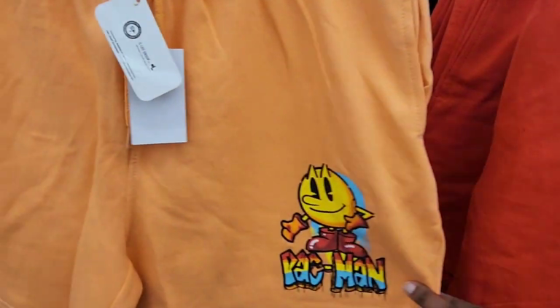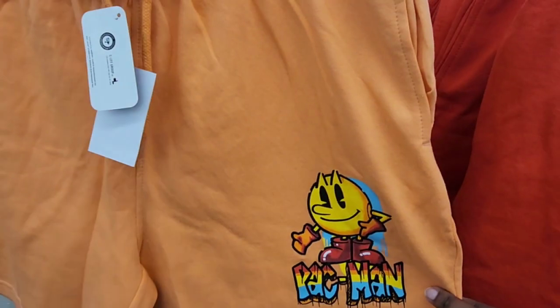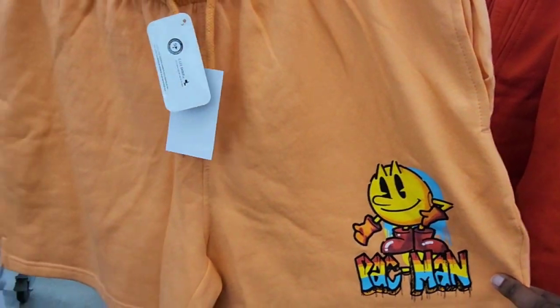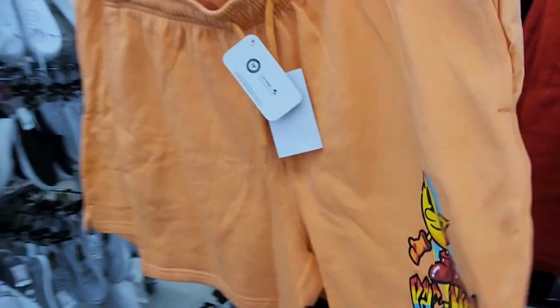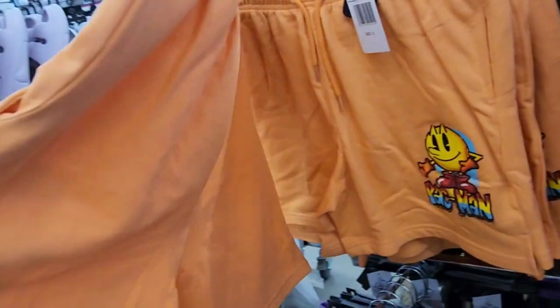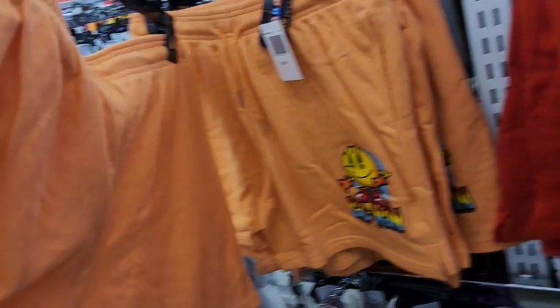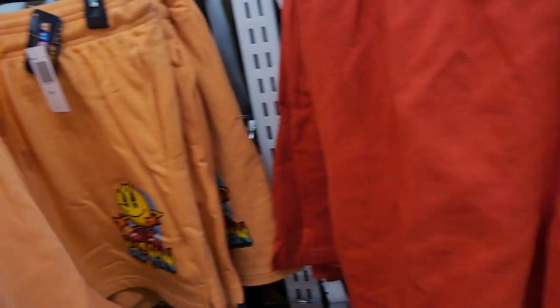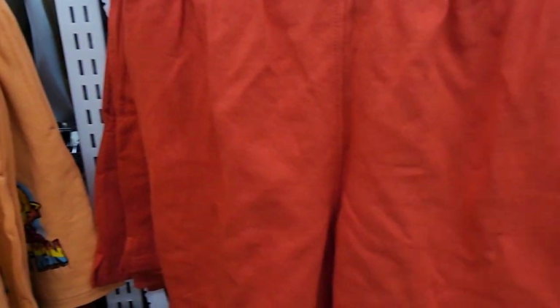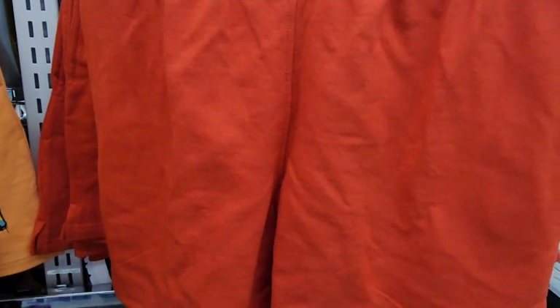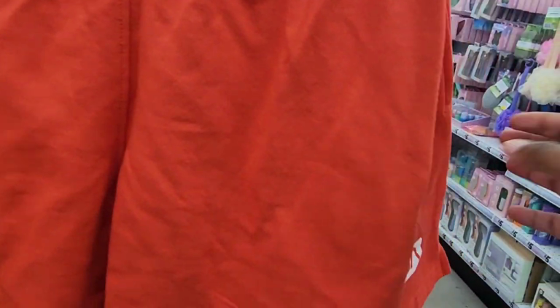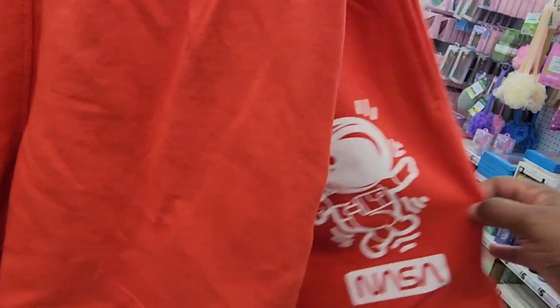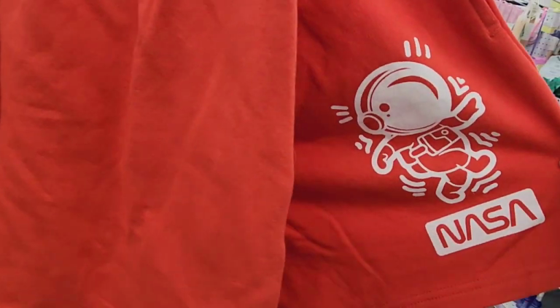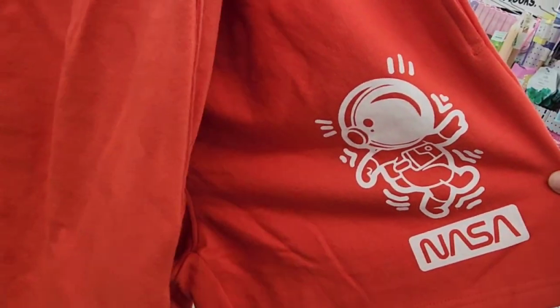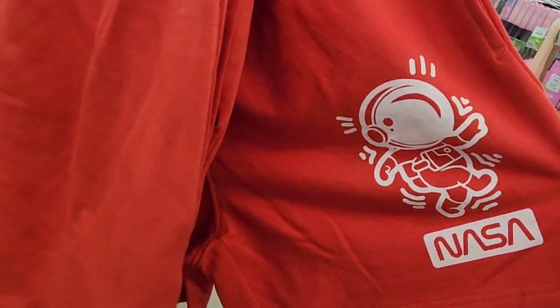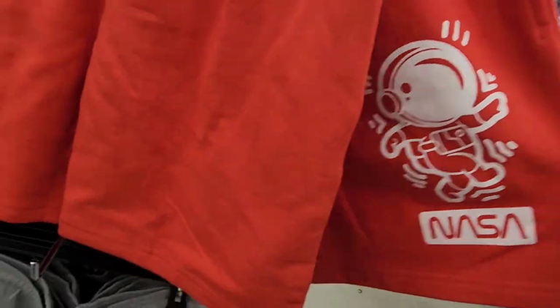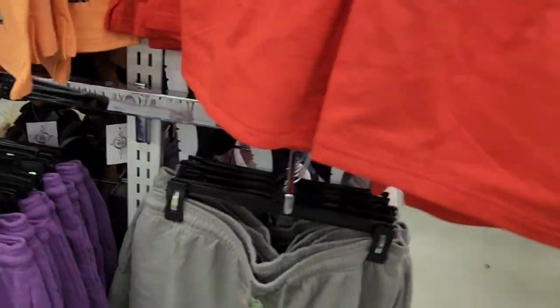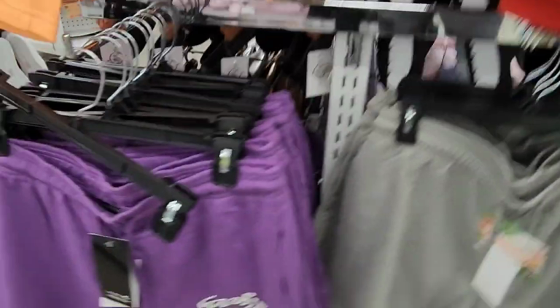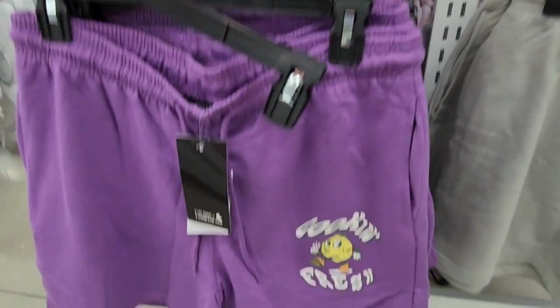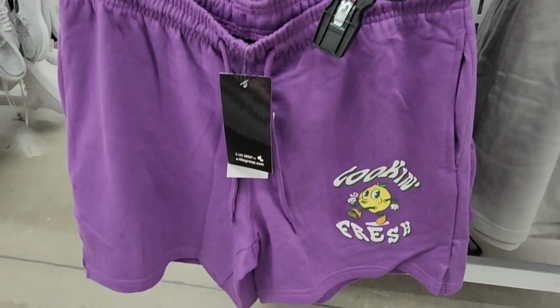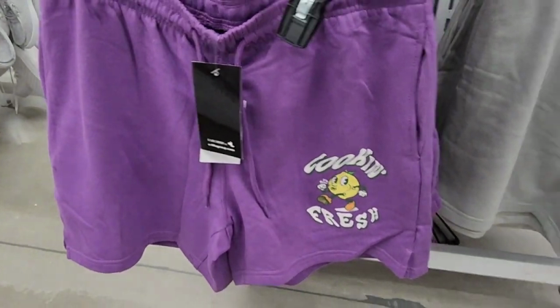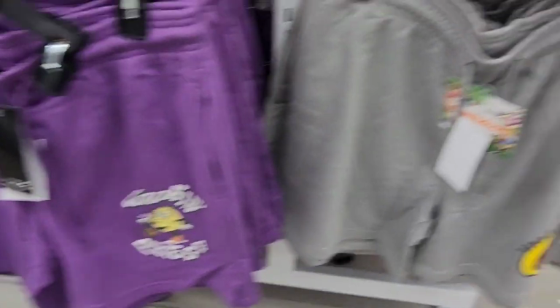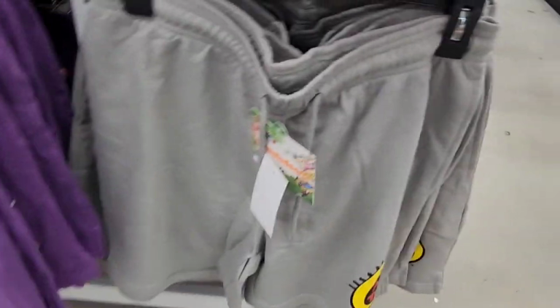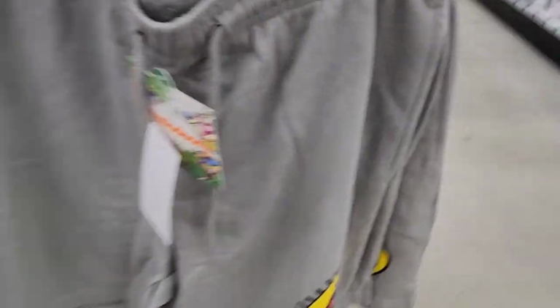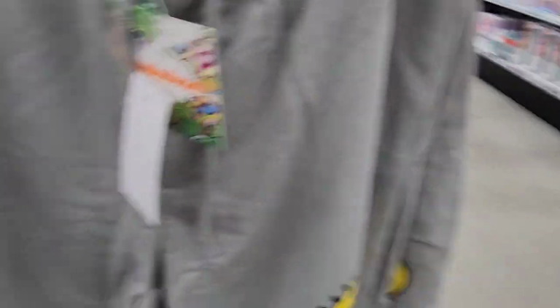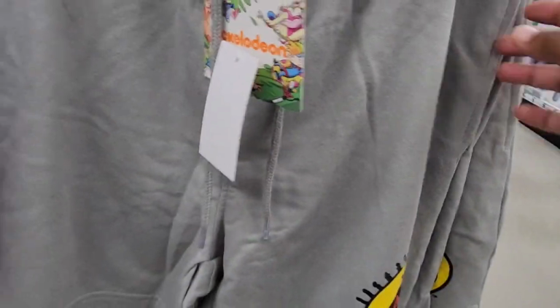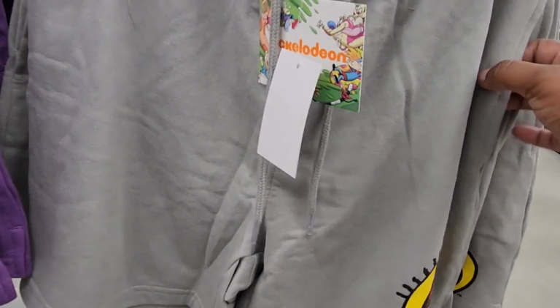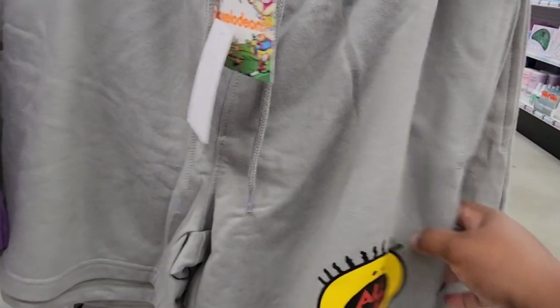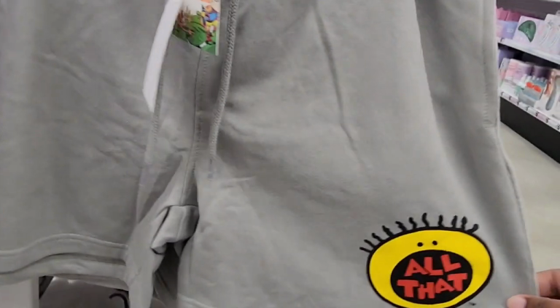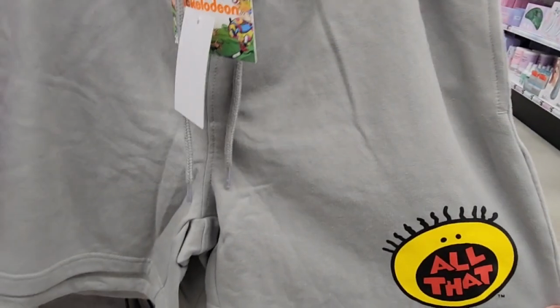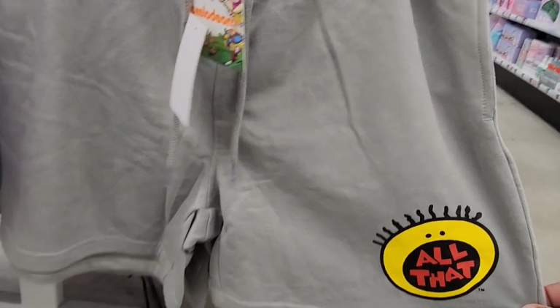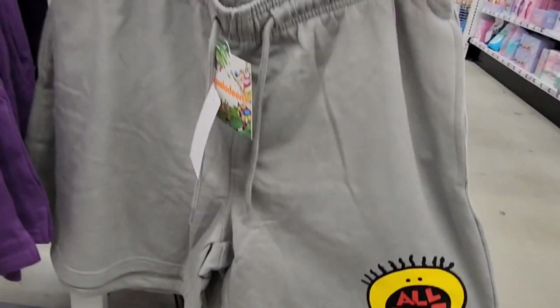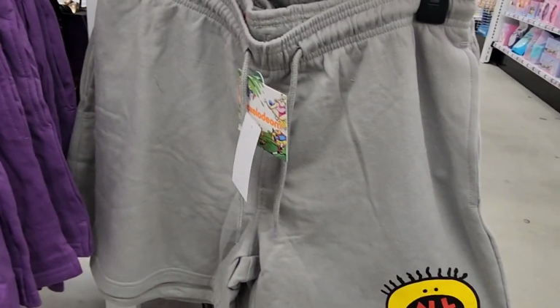These are some shorts in the men's section. So we have Pac-Man, this one is NASA, and these were pretty thick — I think they were good quality. And look at this one — do you guys remember this show? This is "All That." I used to love that show when I was a kid.